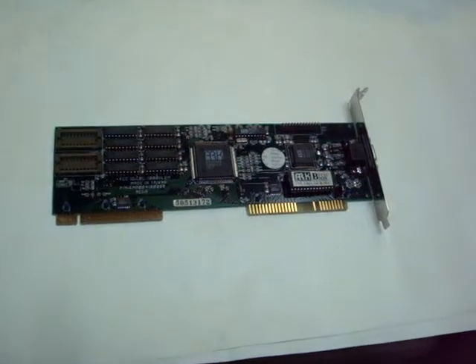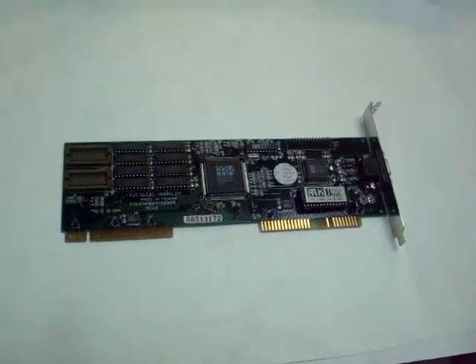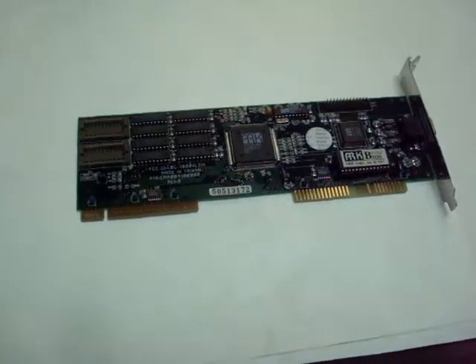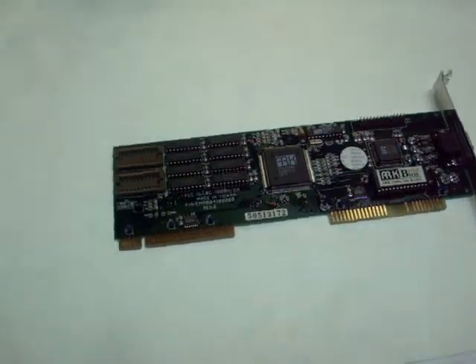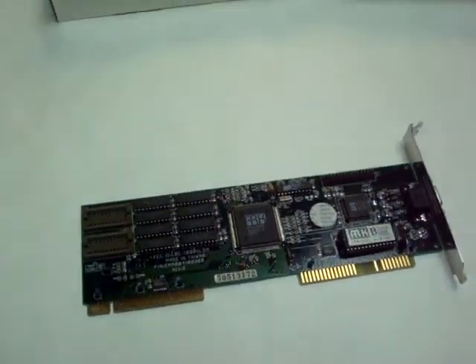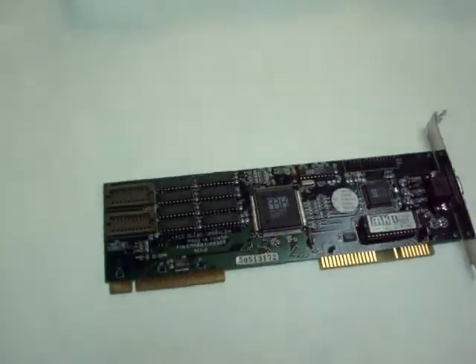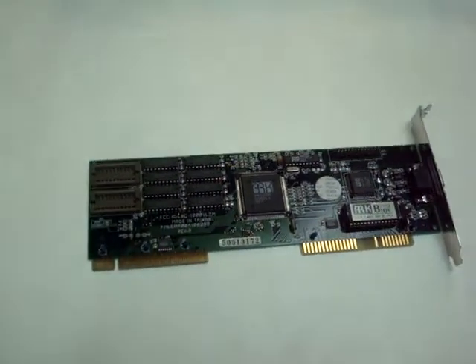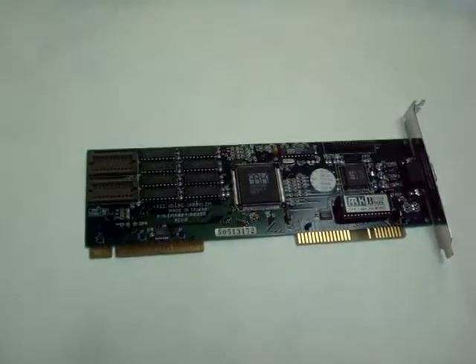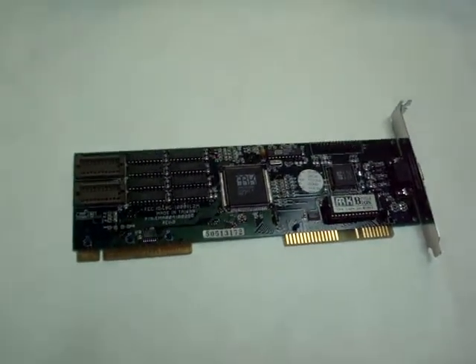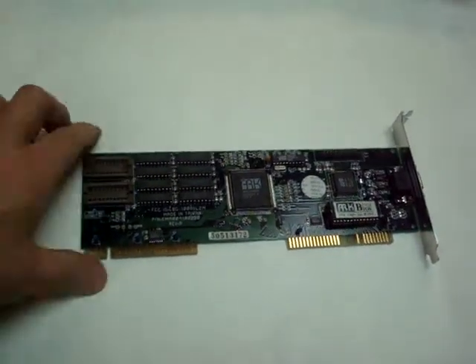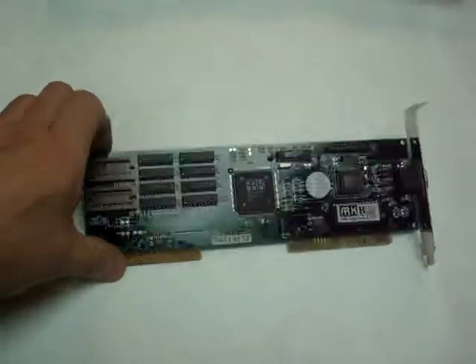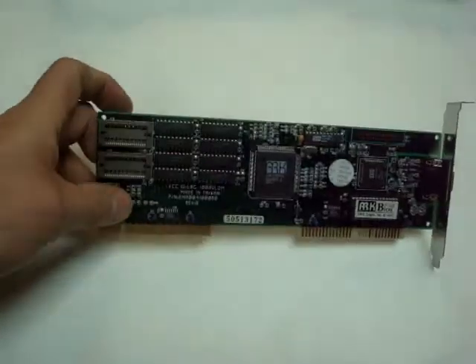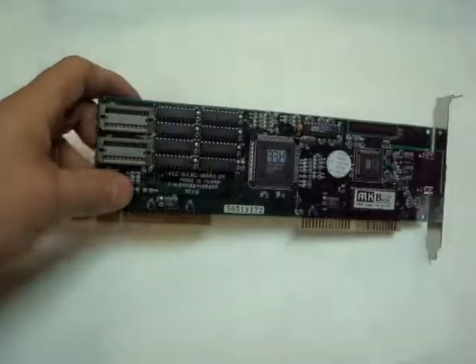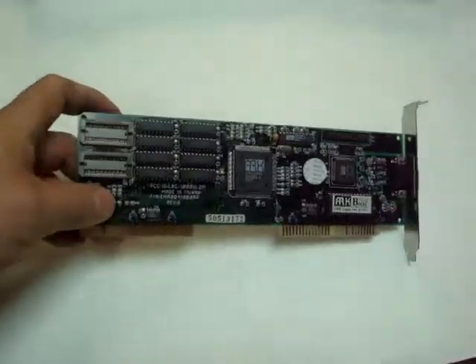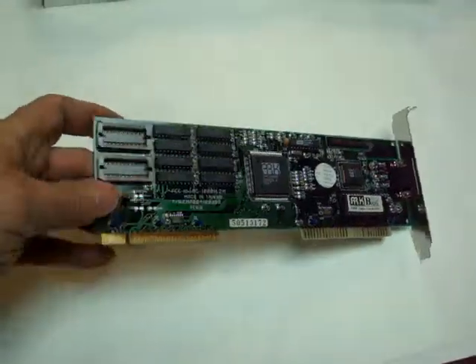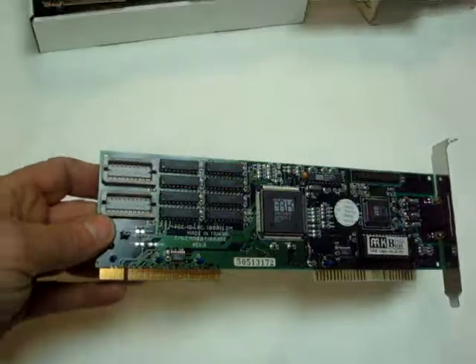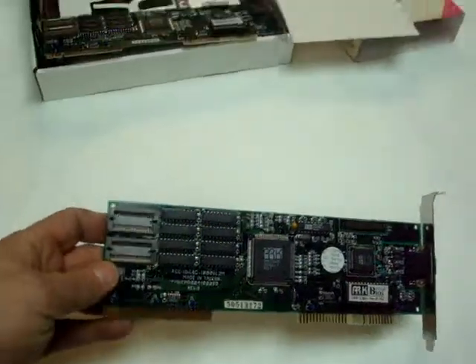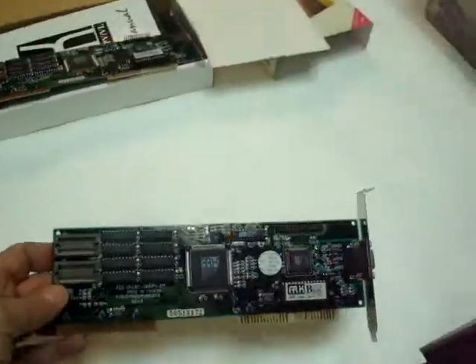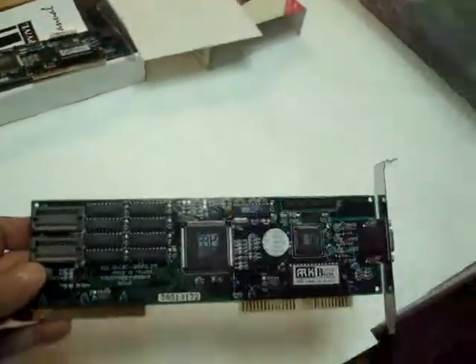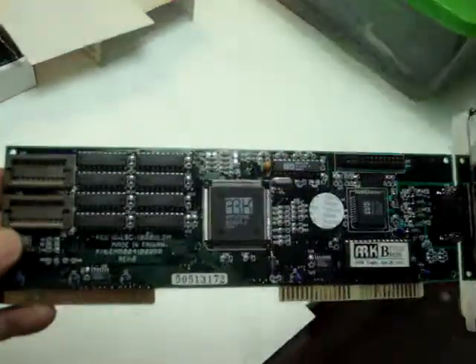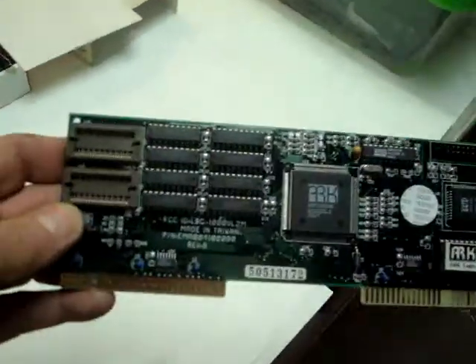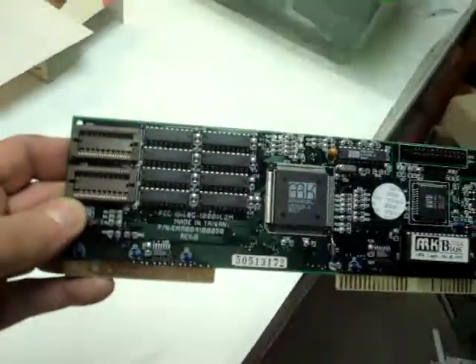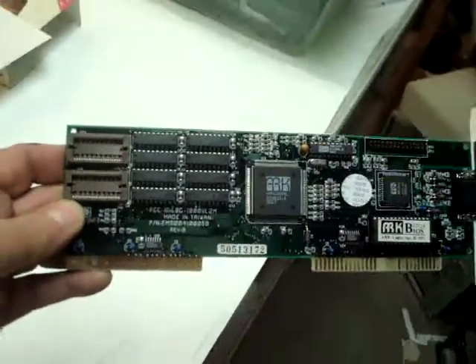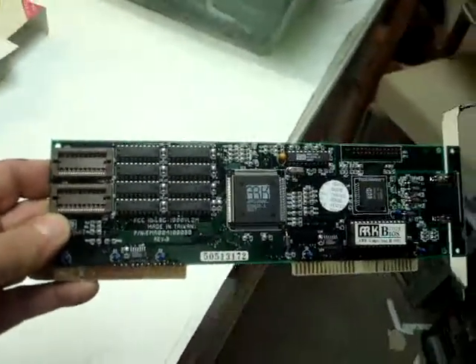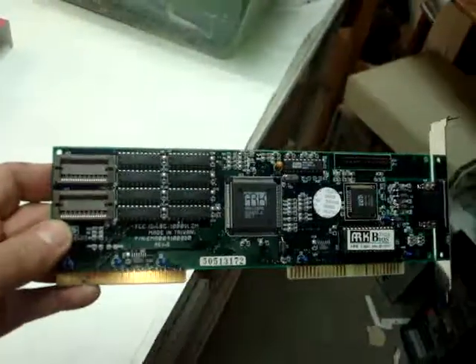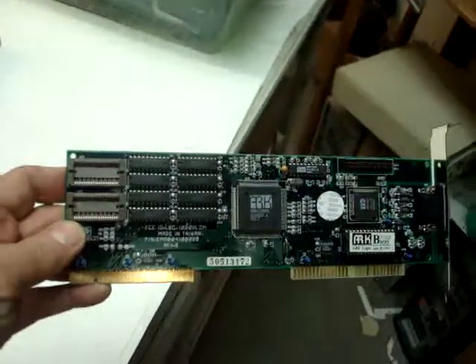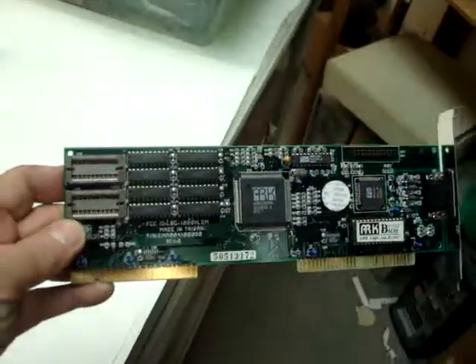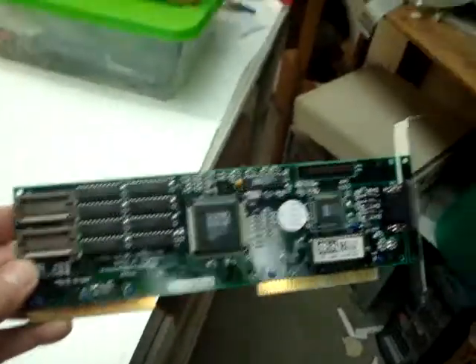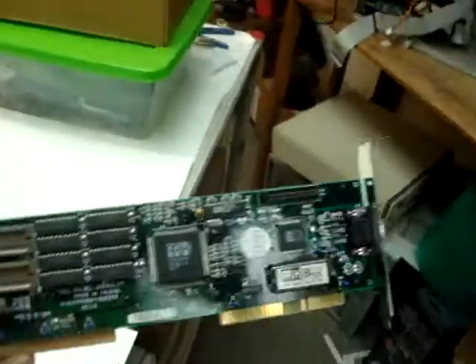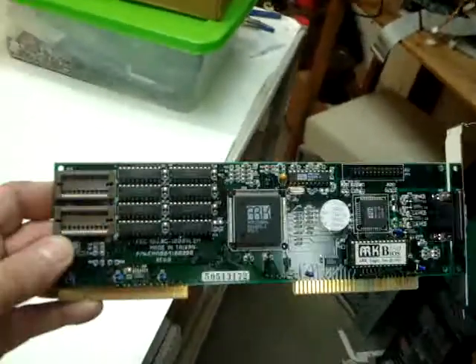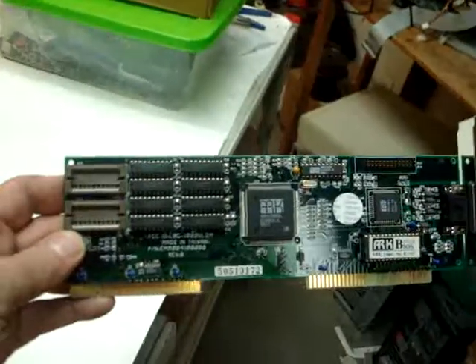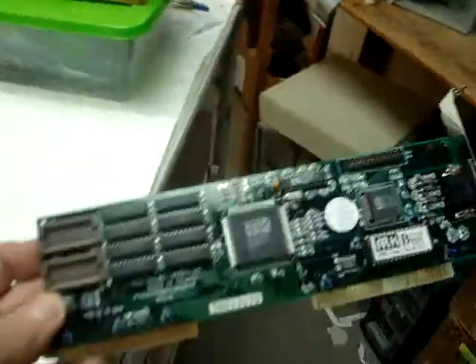I know you're in Russia. I can't pronounce your name, so I'm going to call you Aya. I've got one of those cards right here you were asking about — the 1000 VL.